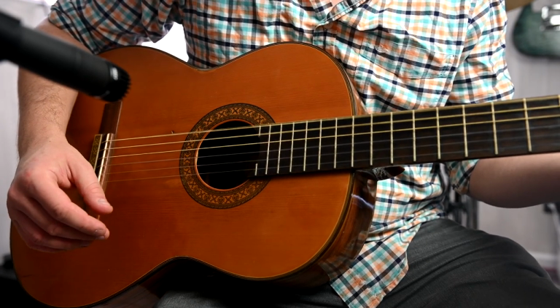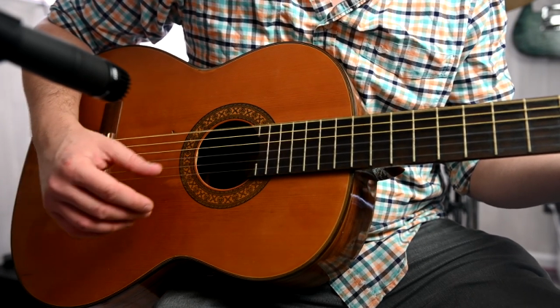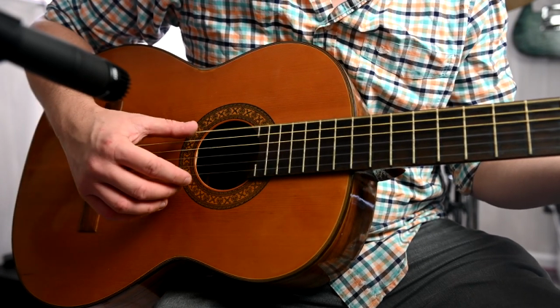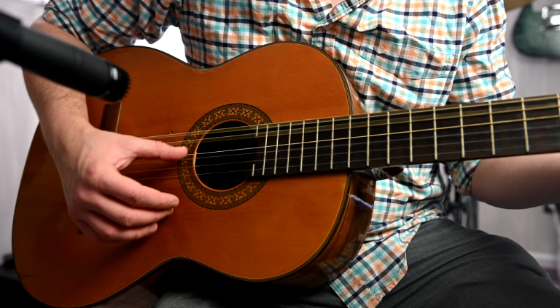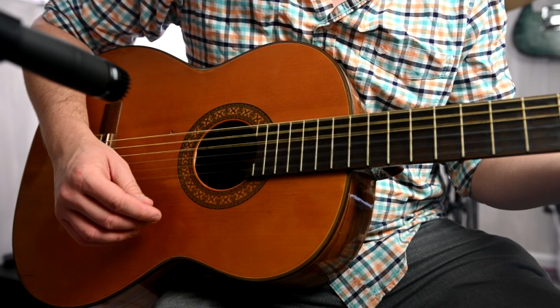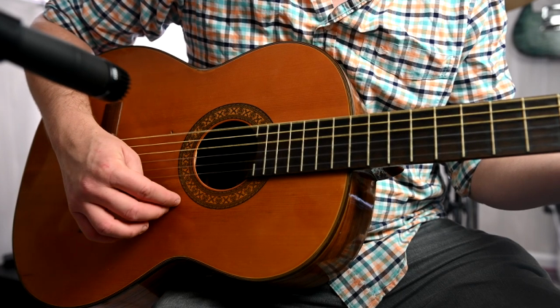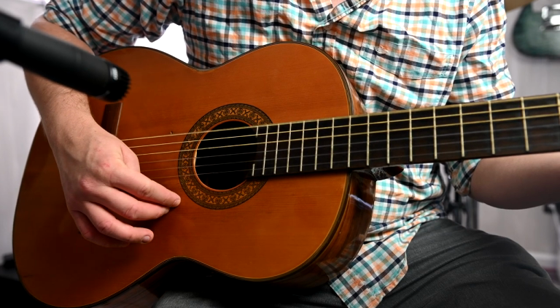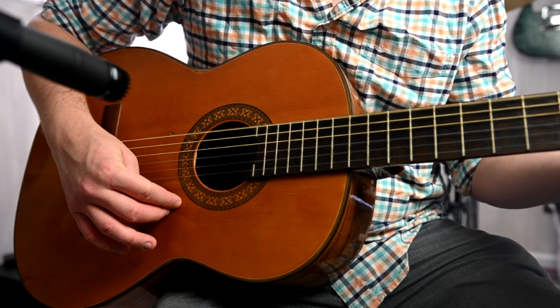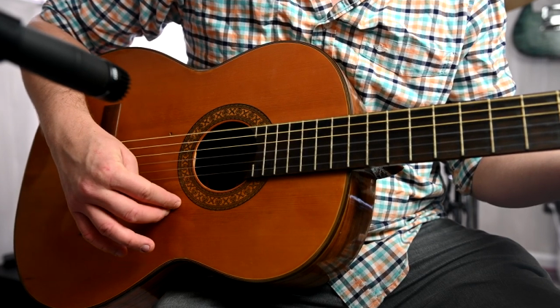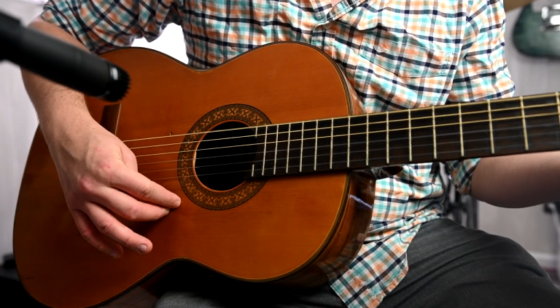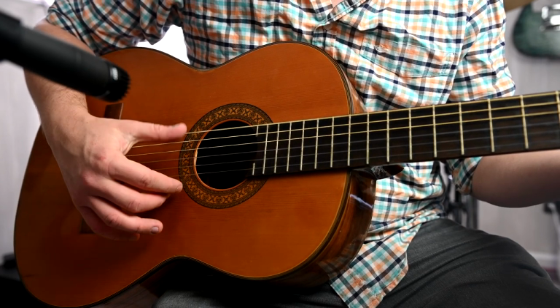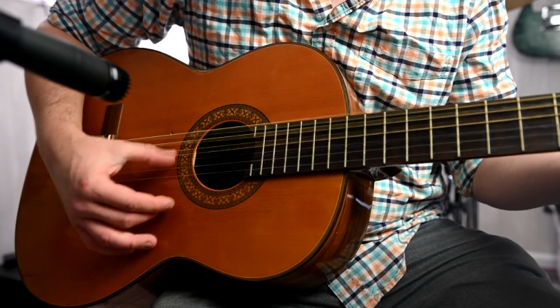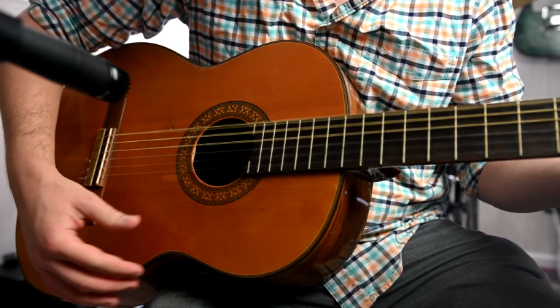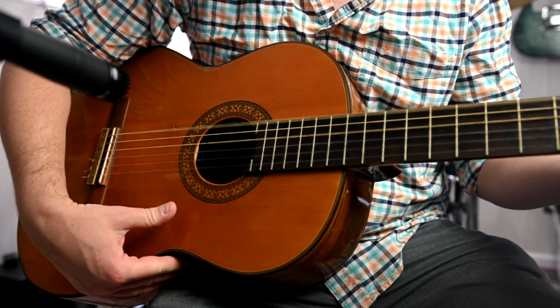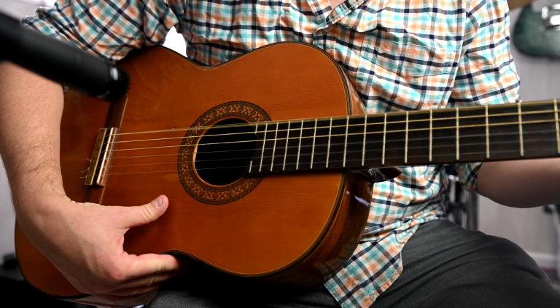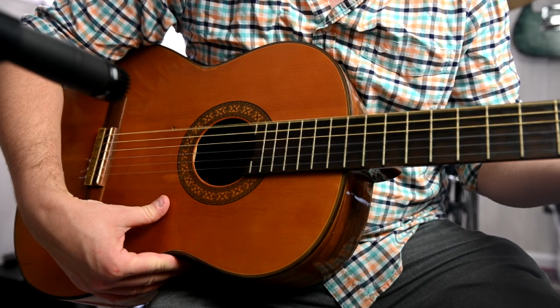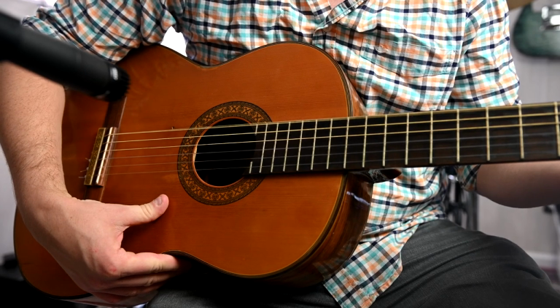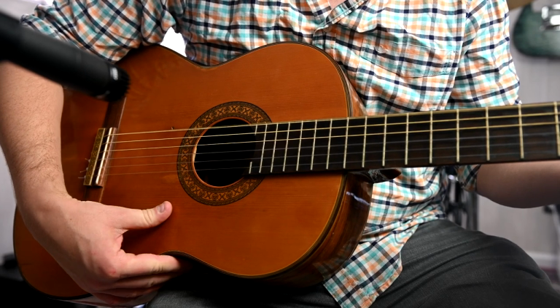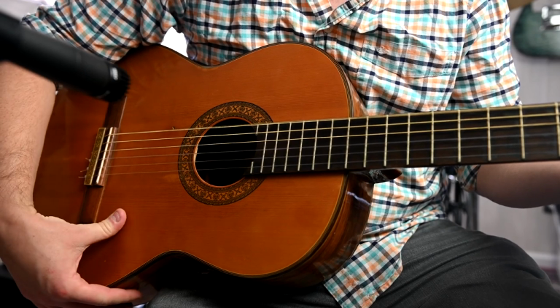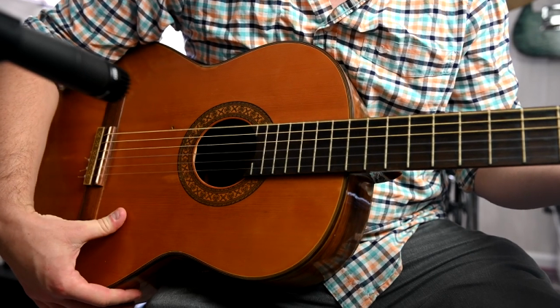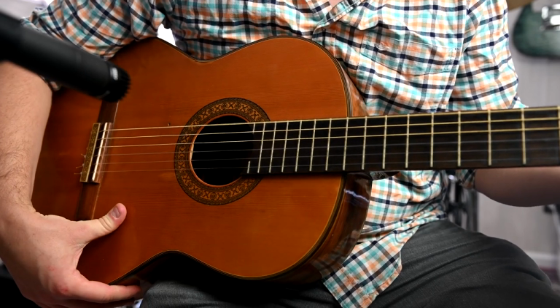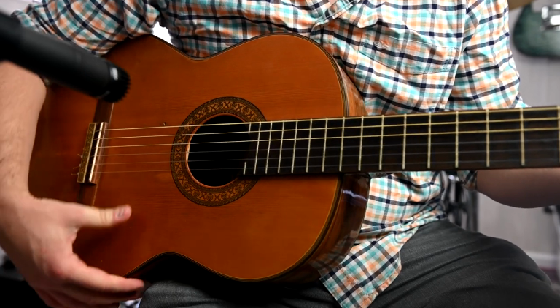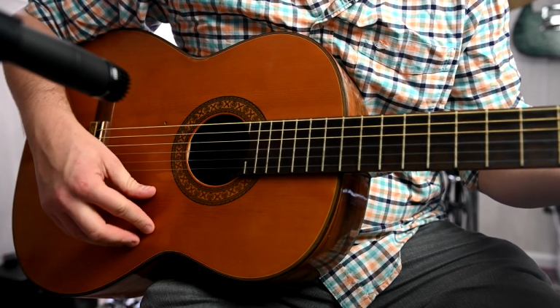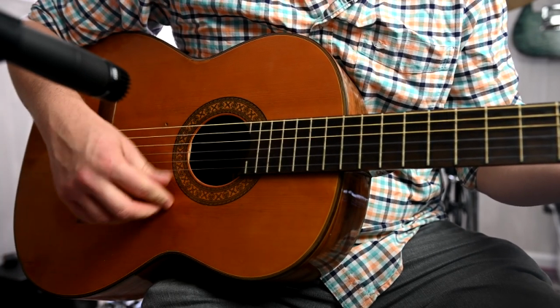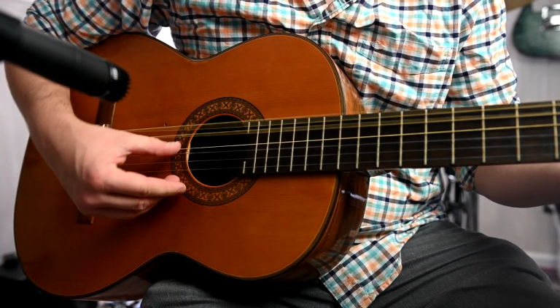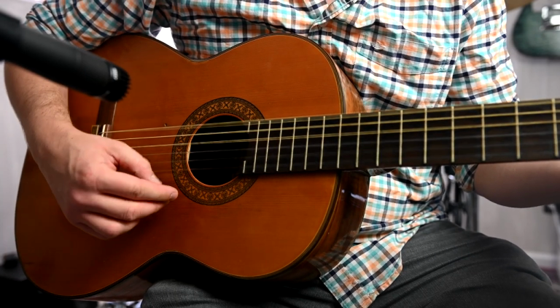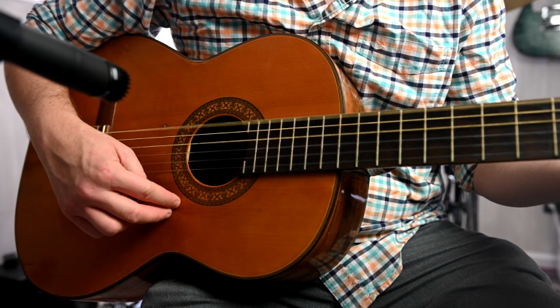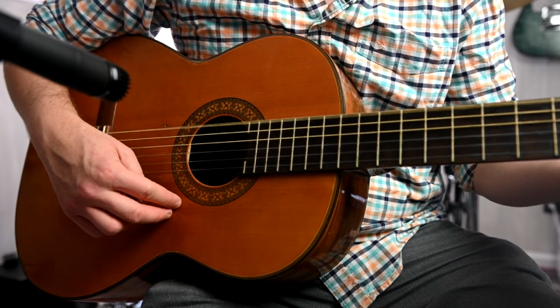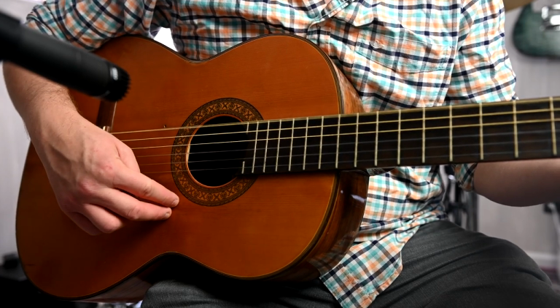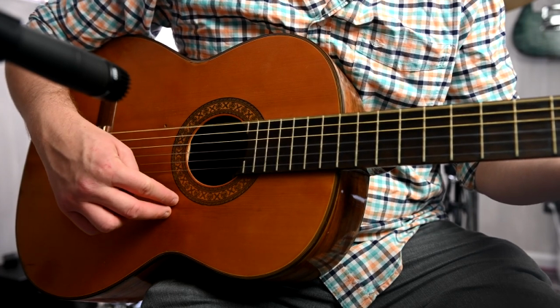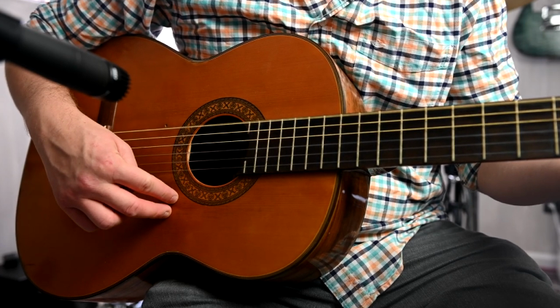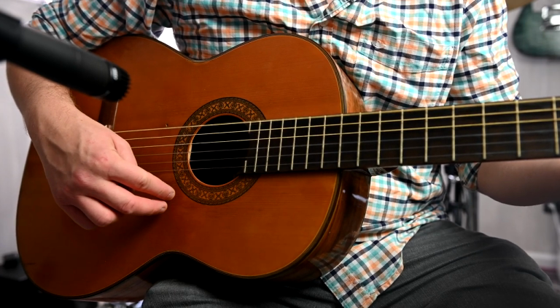There it is. That's not fret buzz, and that's not loose tuning machines. Something about this top is not only buzzing, but creaking too, almost like an old chair. I discovered that if you press on the top, it almost seems to groan.